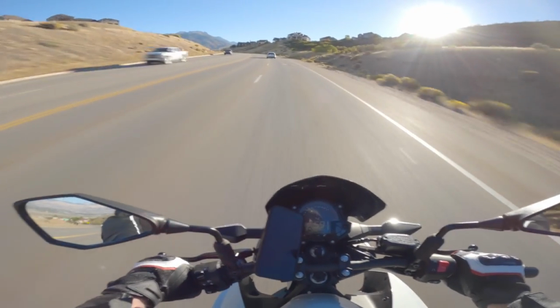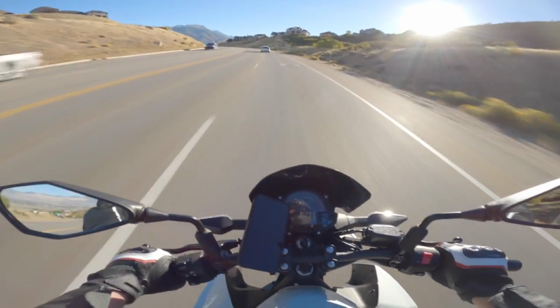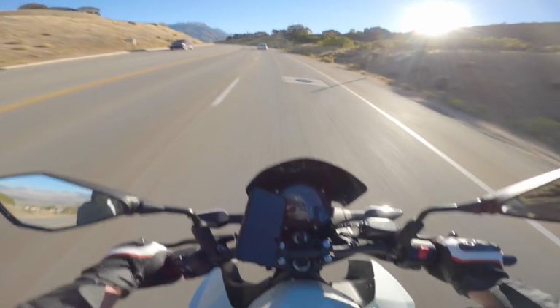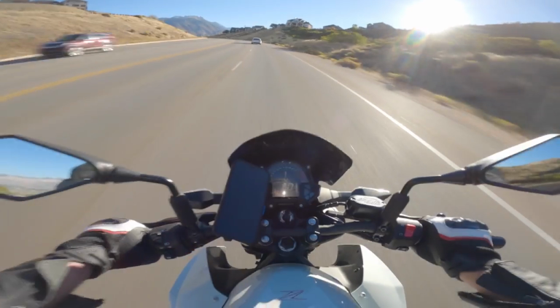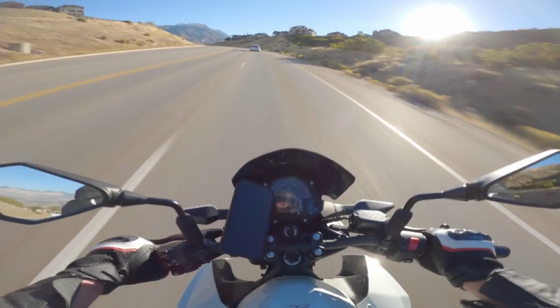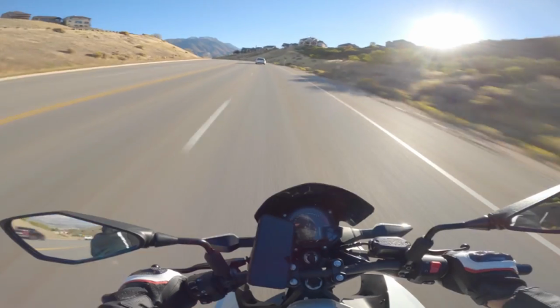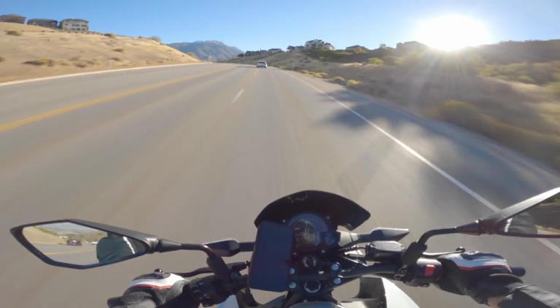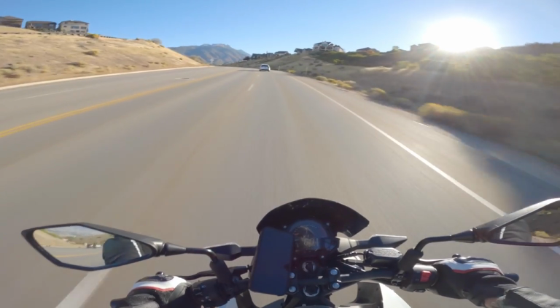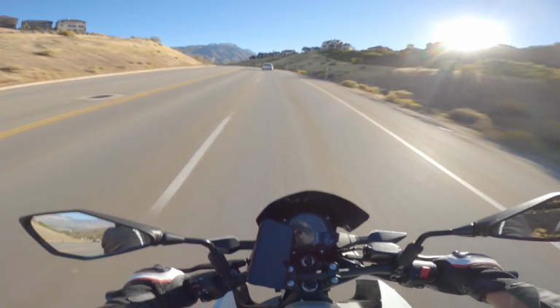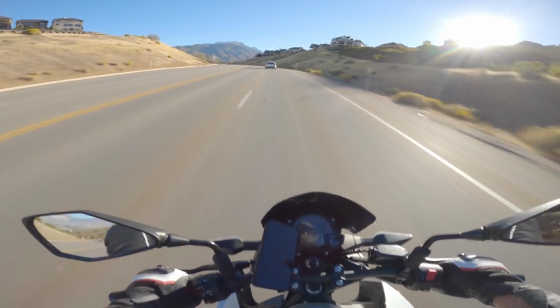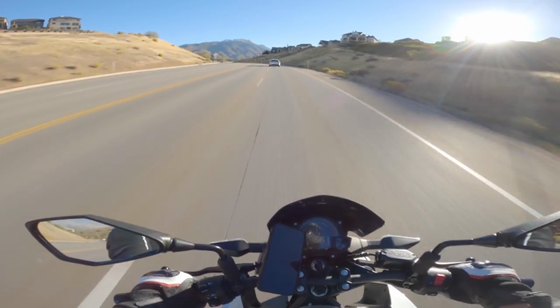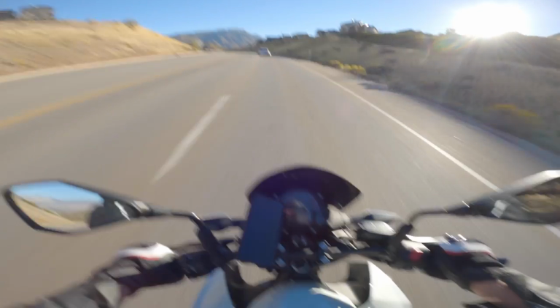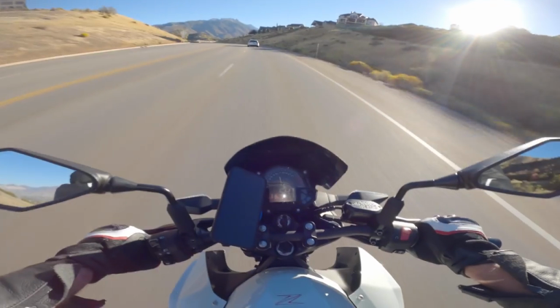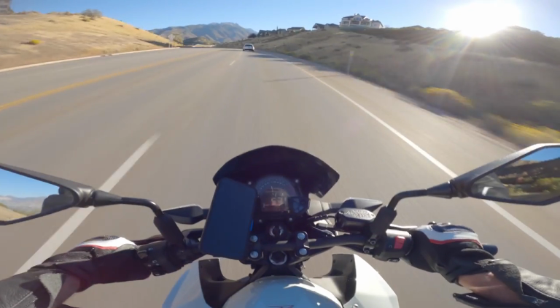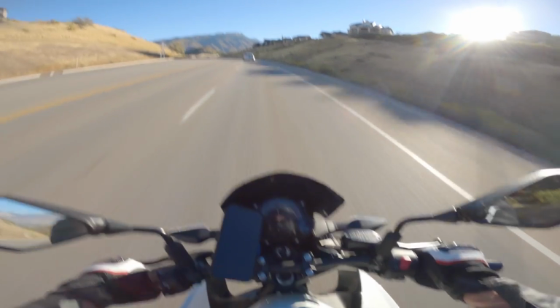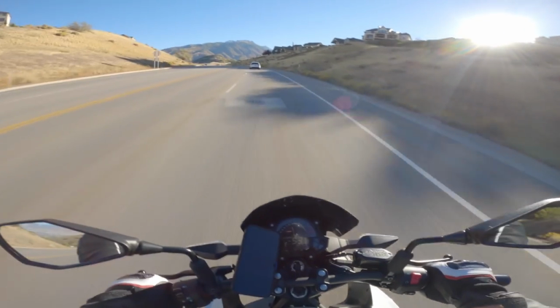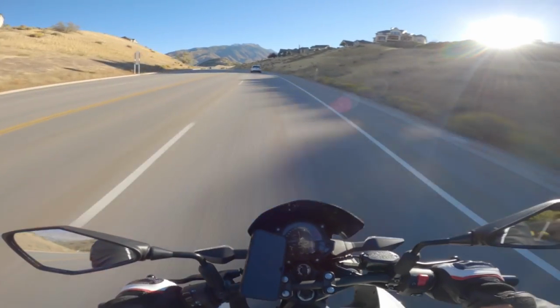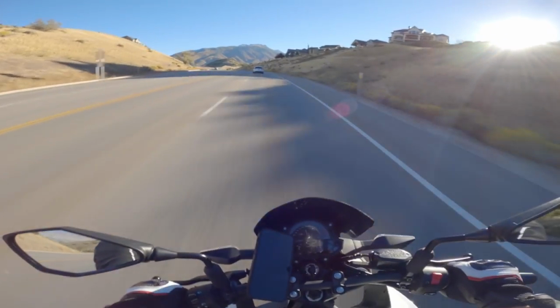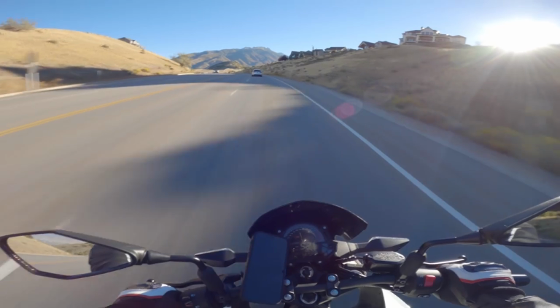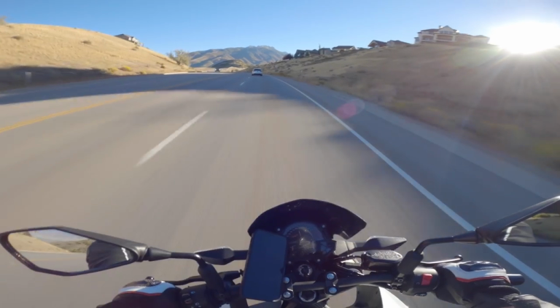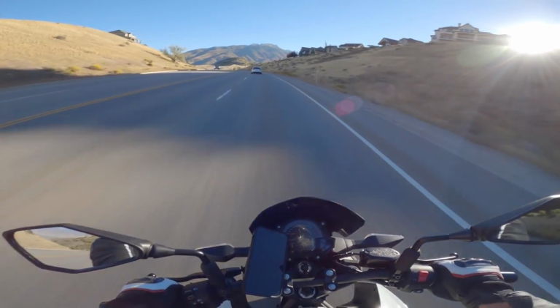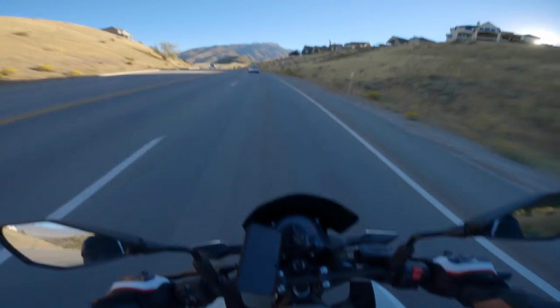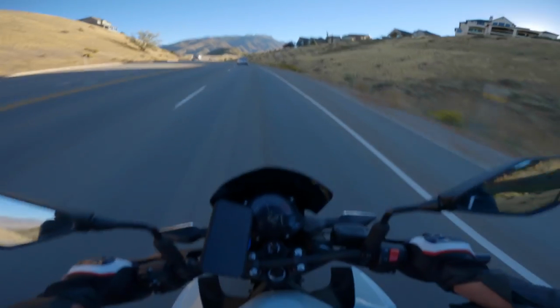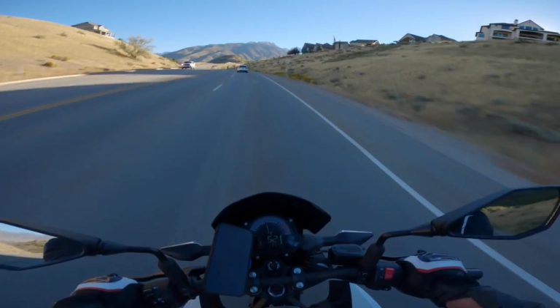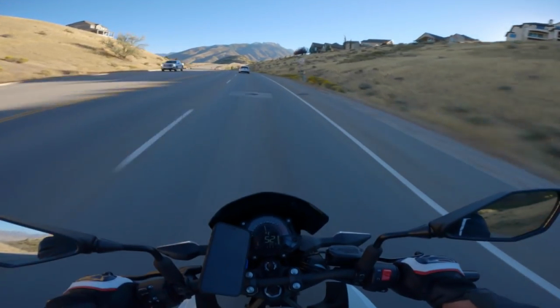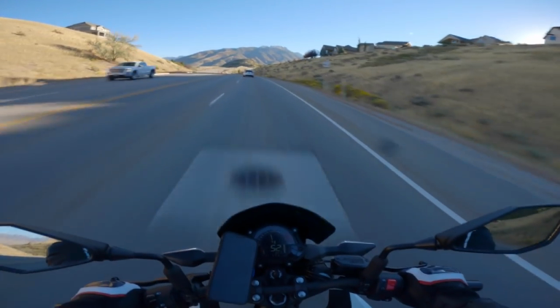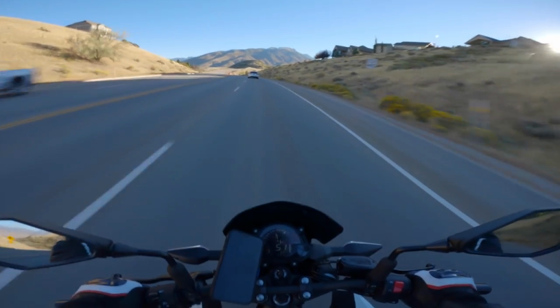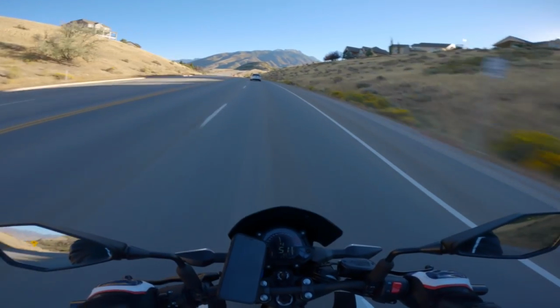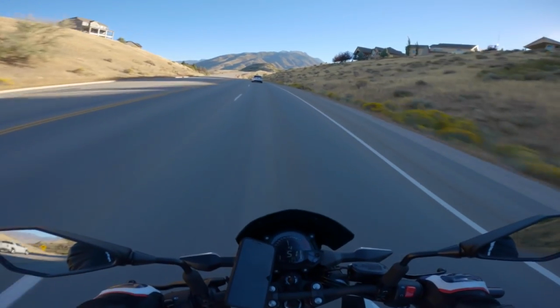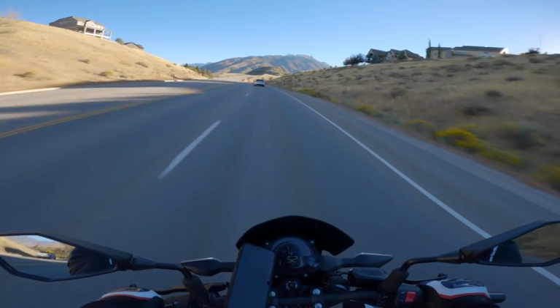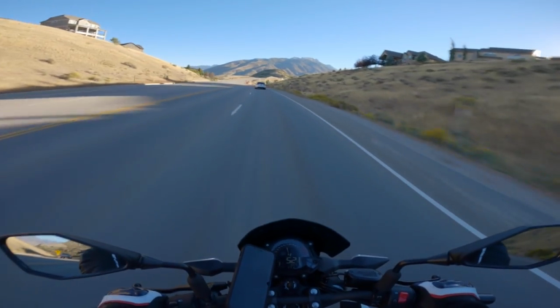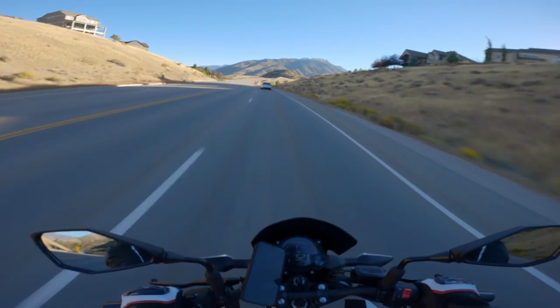This is a pretty steep hill, and in fourth gear at around 7,000 RPM it's got power to get up it — plenty of power.